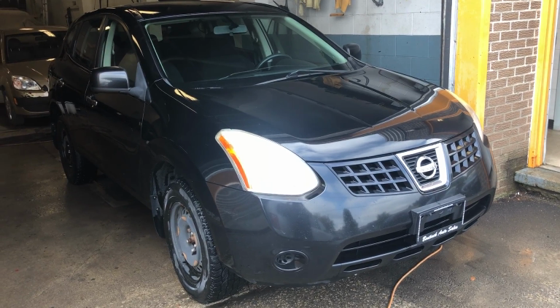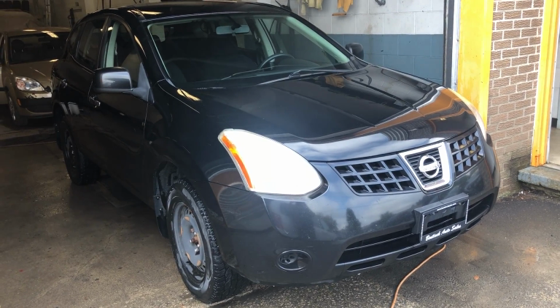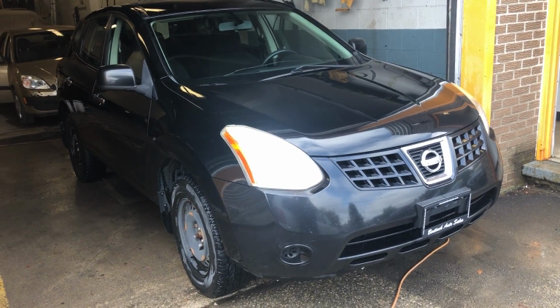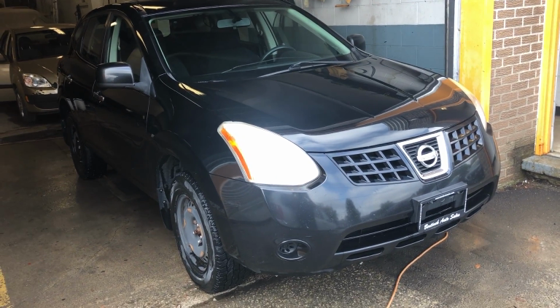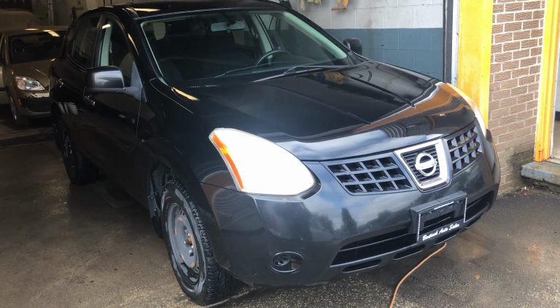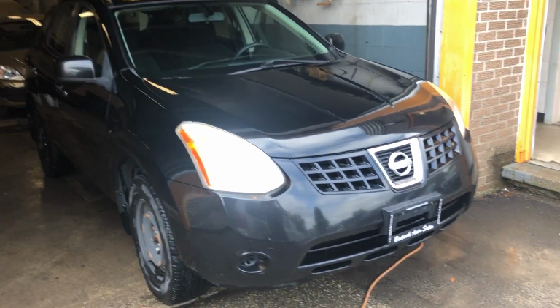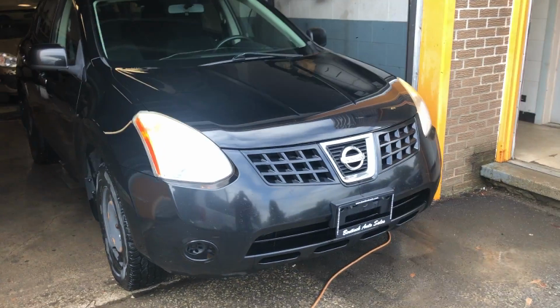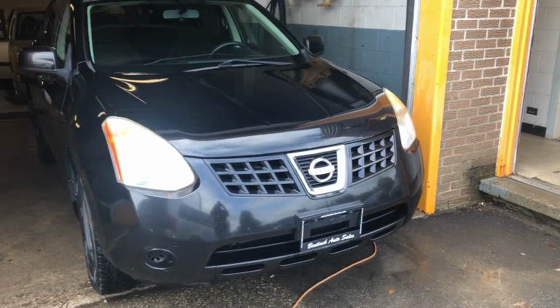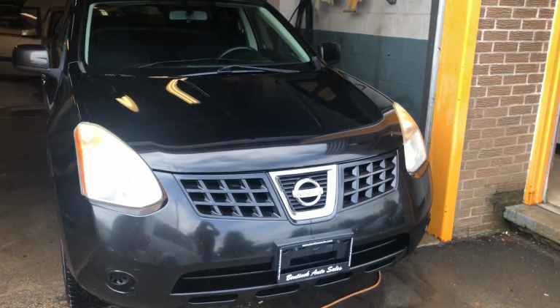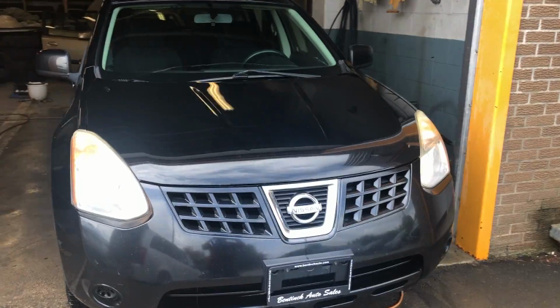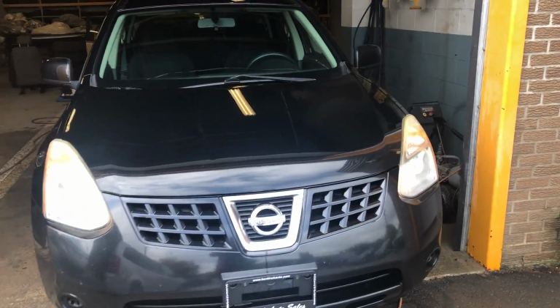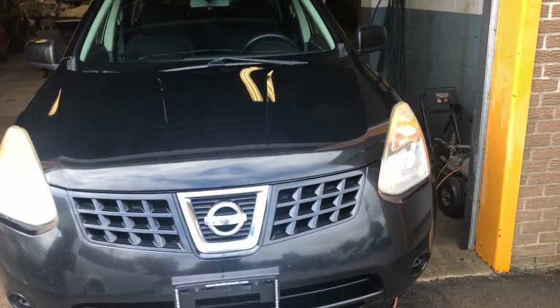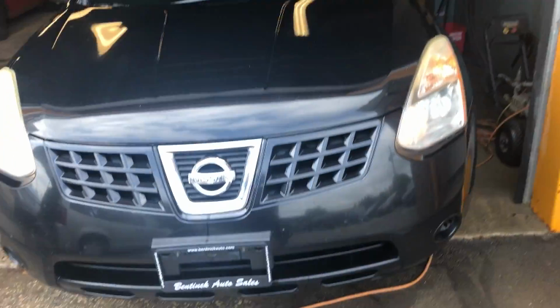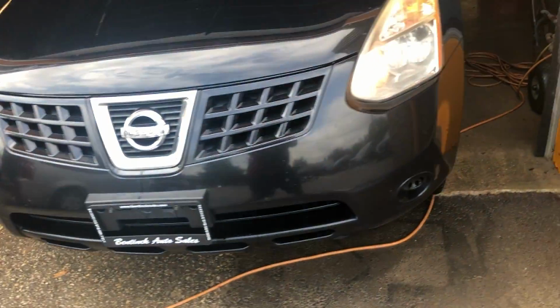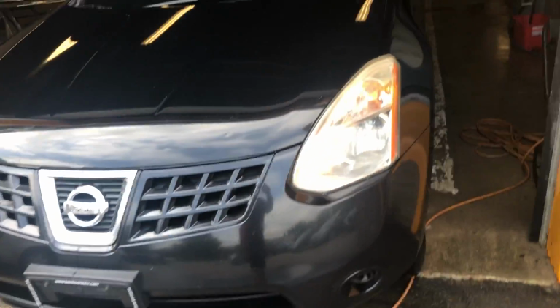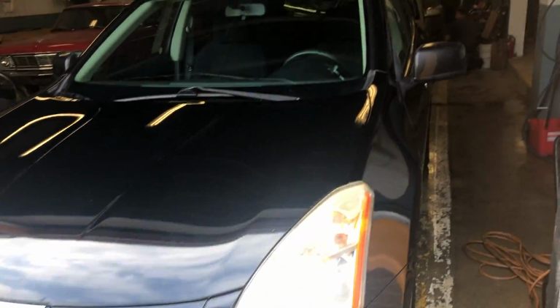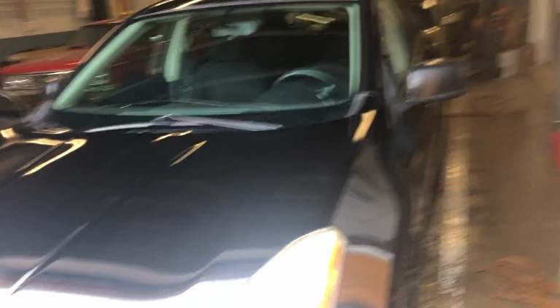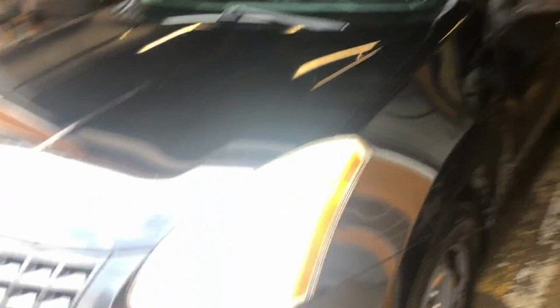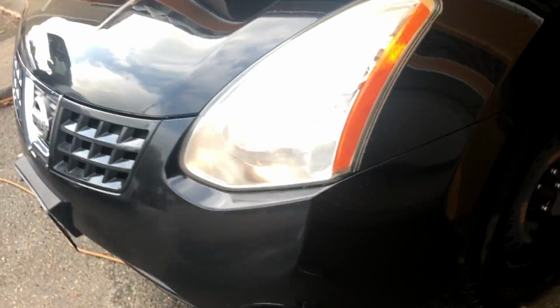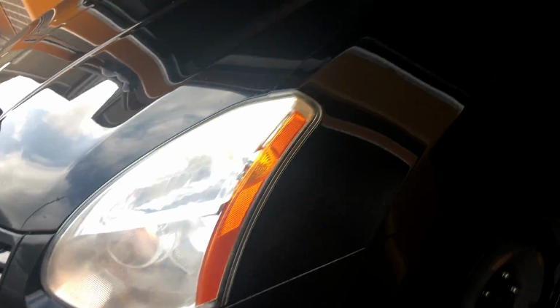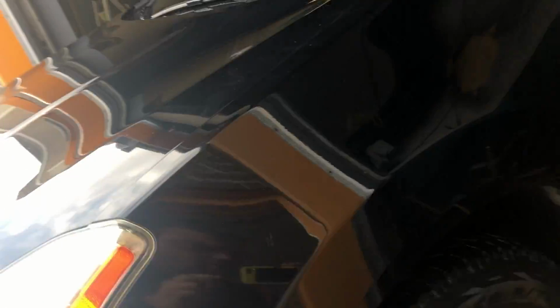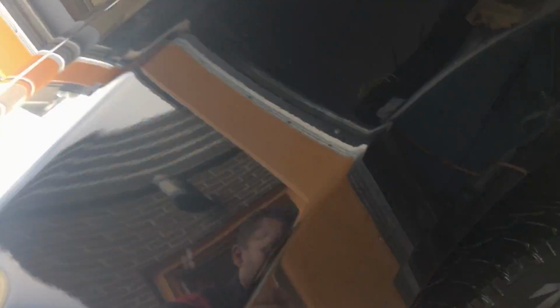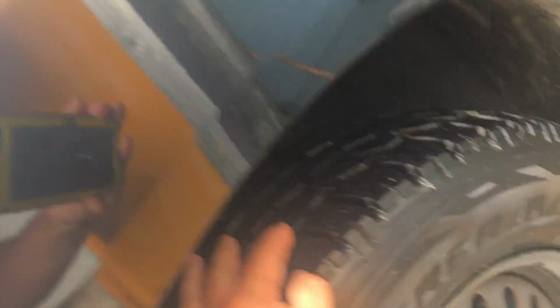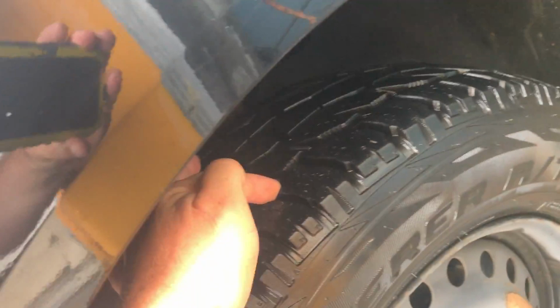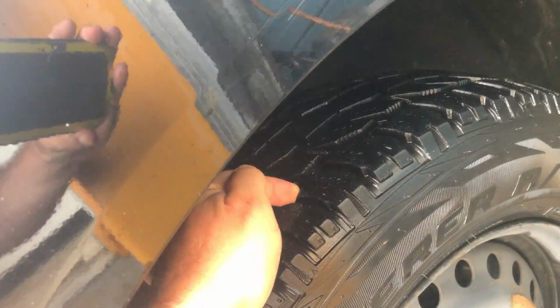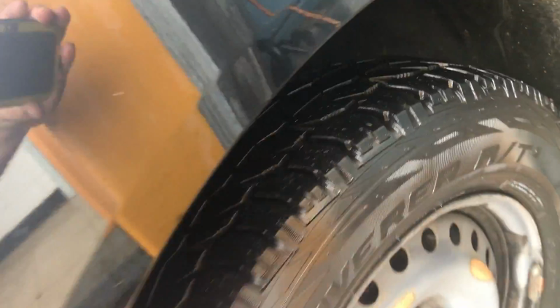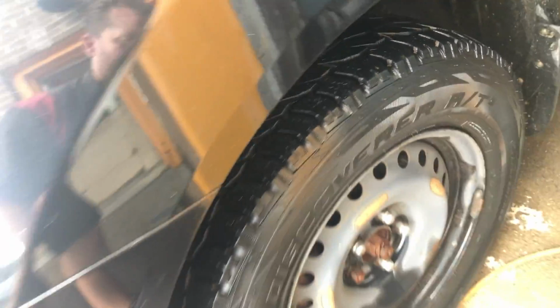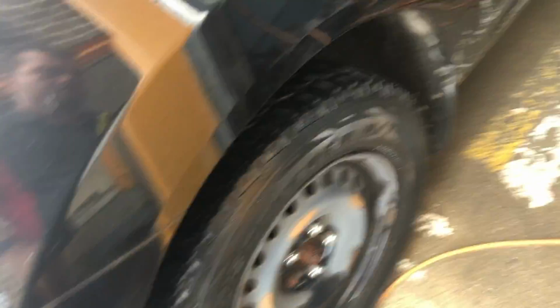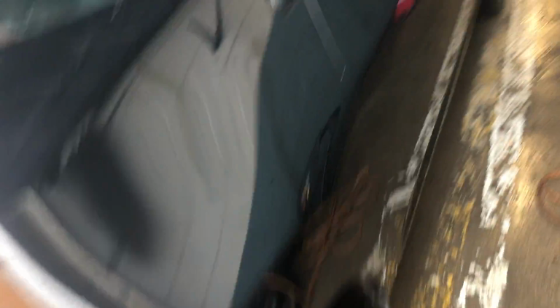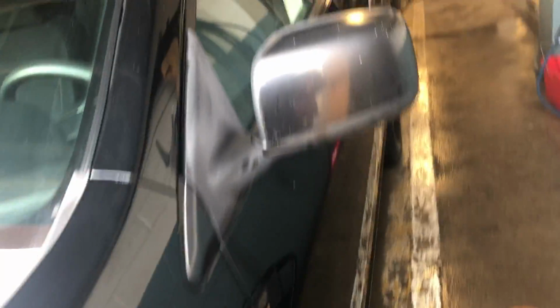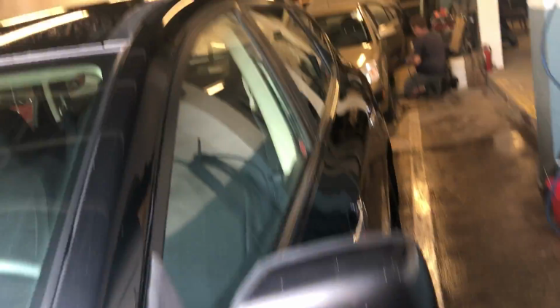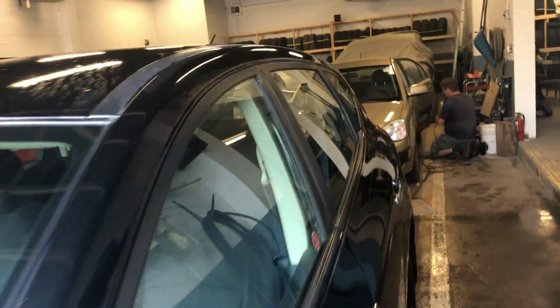Hey there, today at Benneke Auto Sales we have a 2010 Nissan Rogue. Front wheel drive, very nice car, paint condition is very good, has nice almost new winter tires on steel rims.